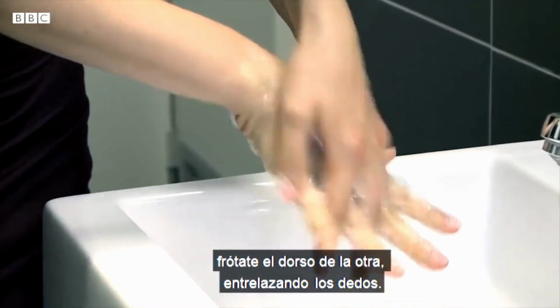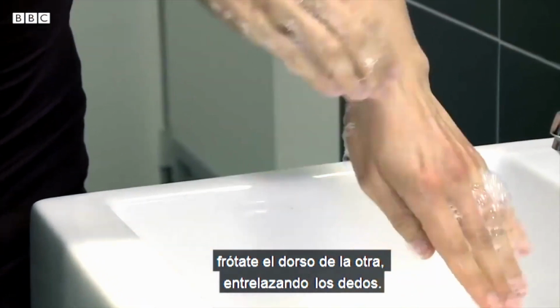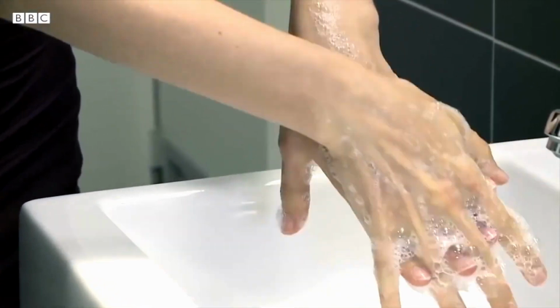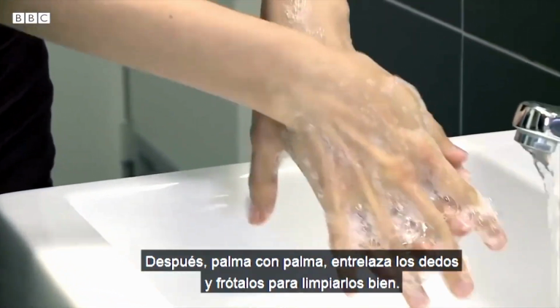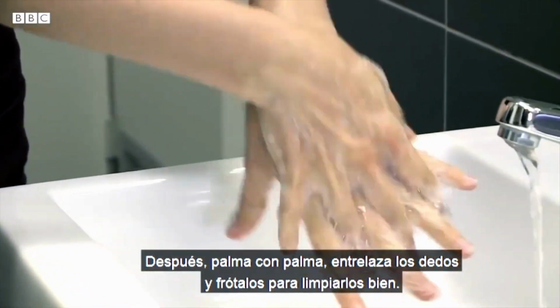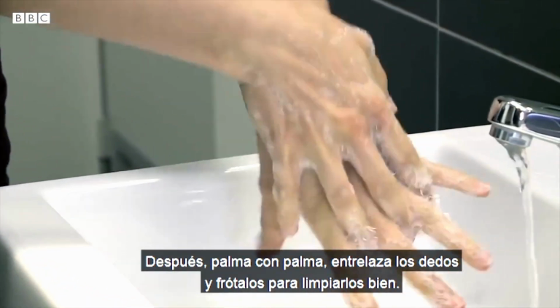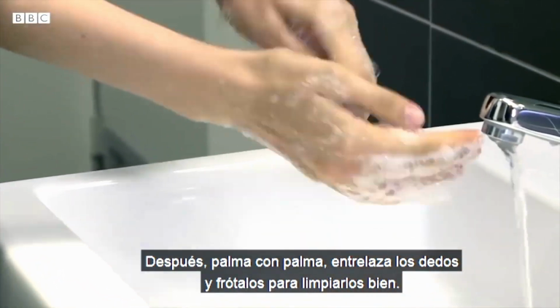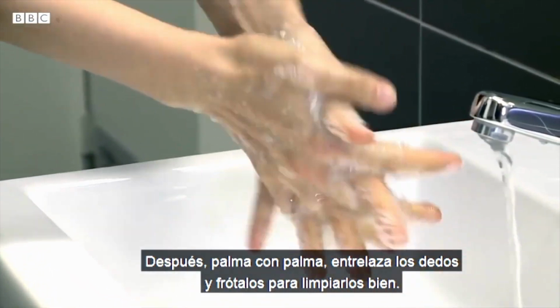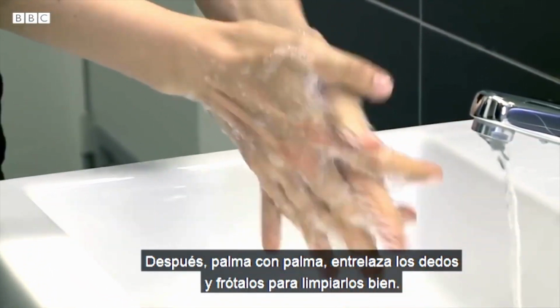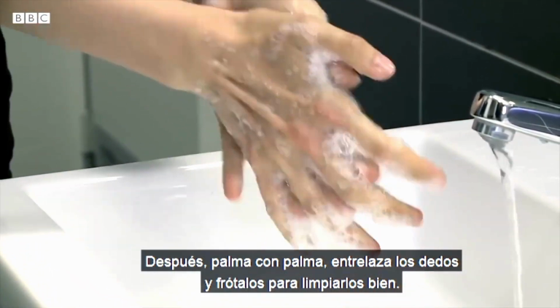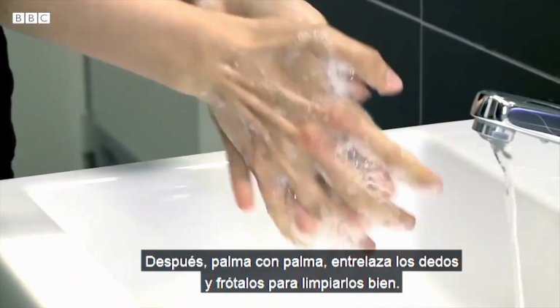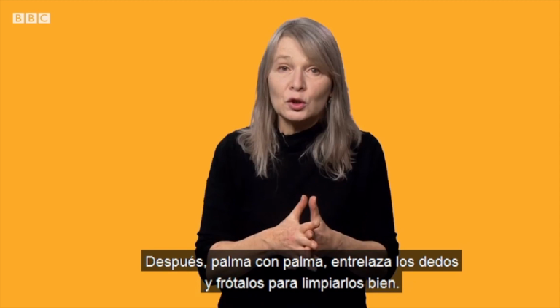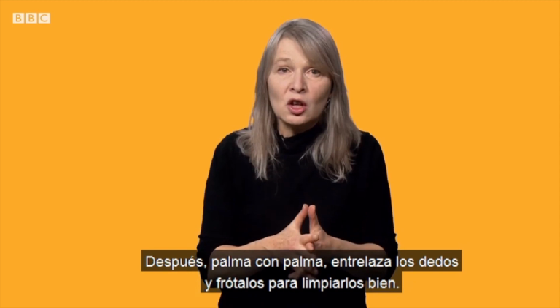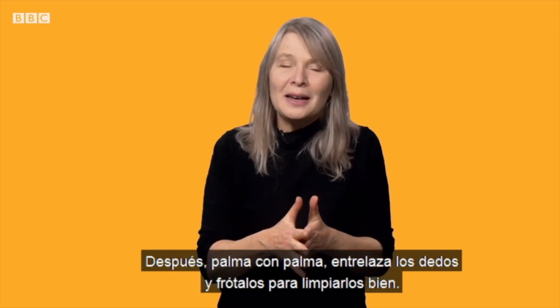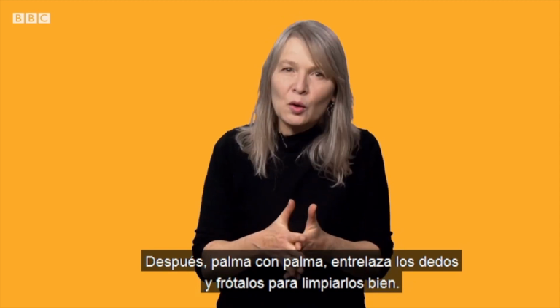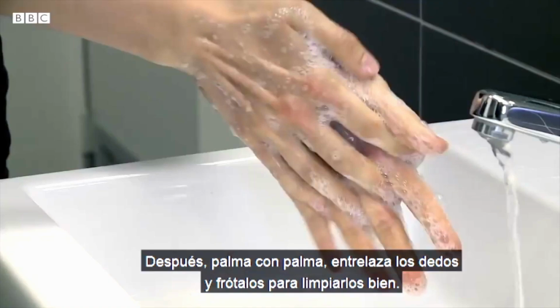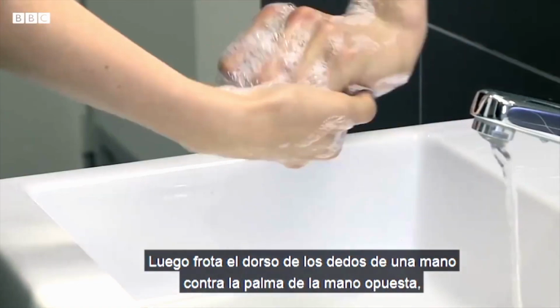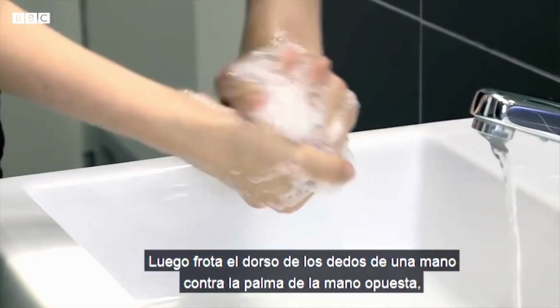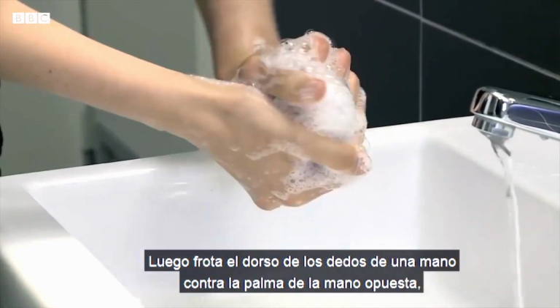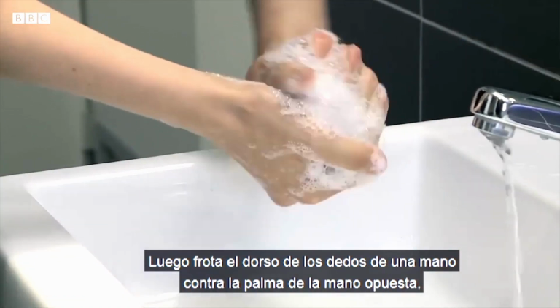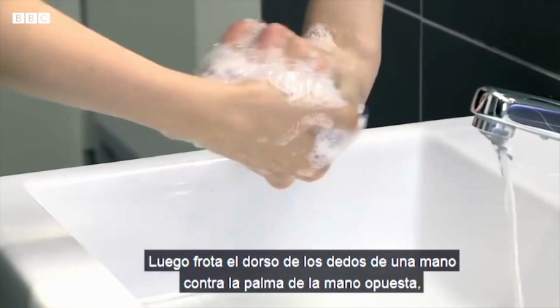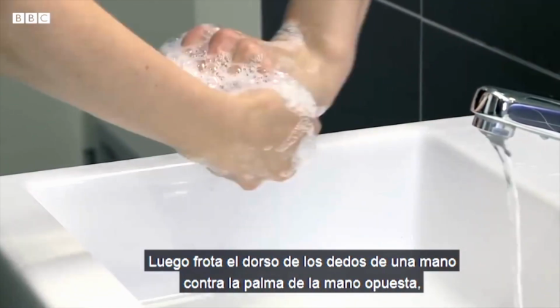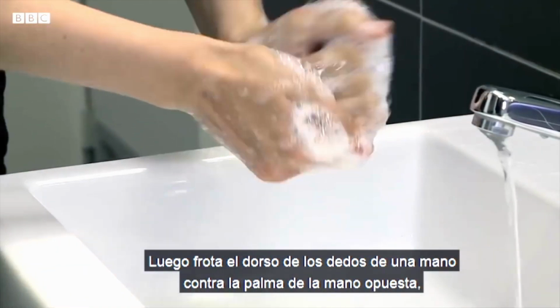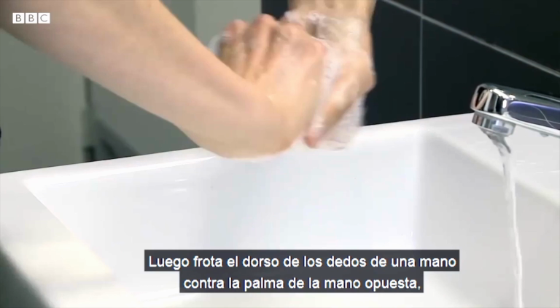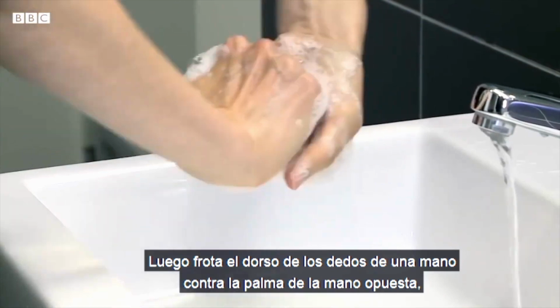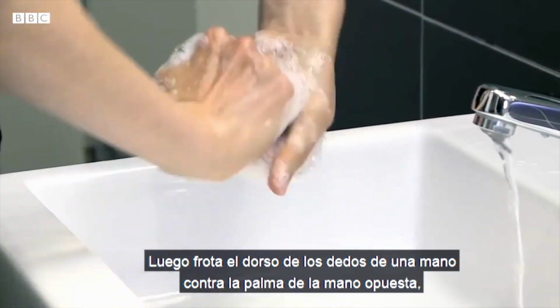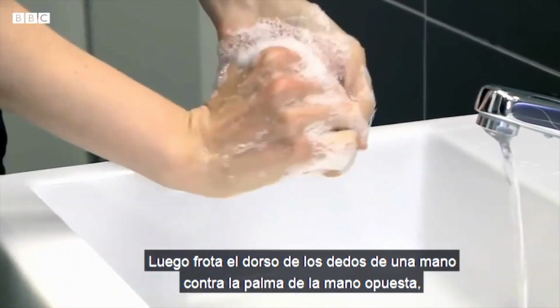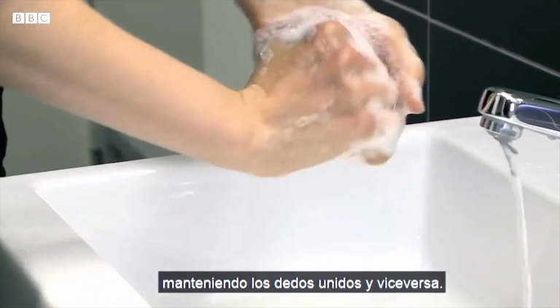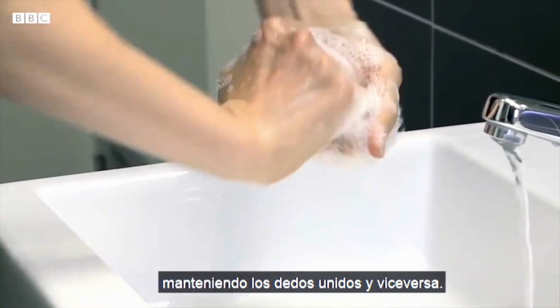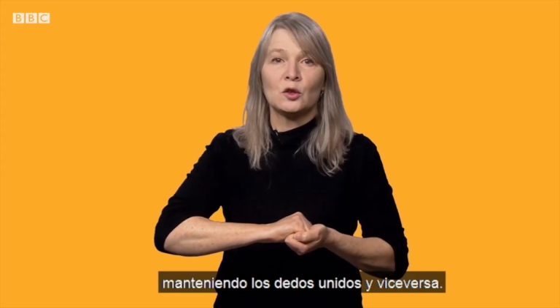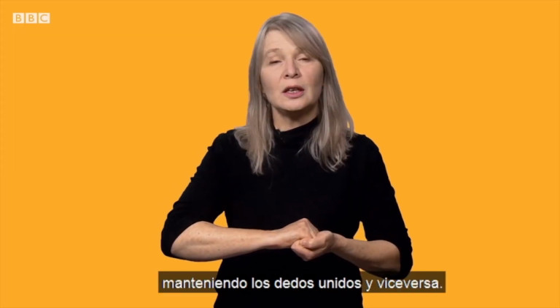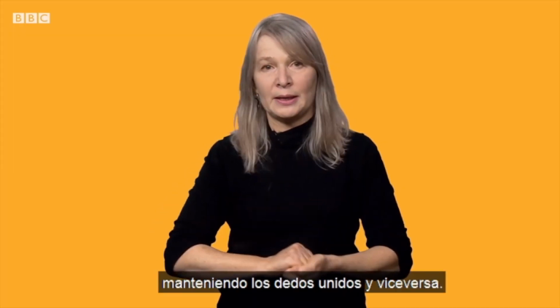Interlace the hands together, interlocking fingers, rubbing the backs of the hands with the palms, holding the hands together, and then hold the hand and vice versa.